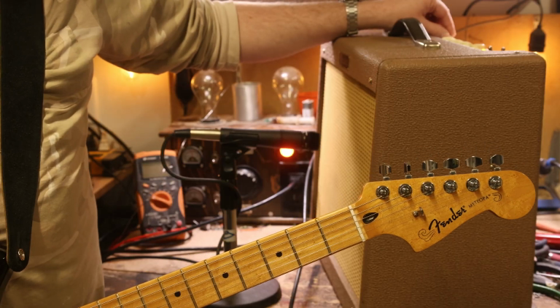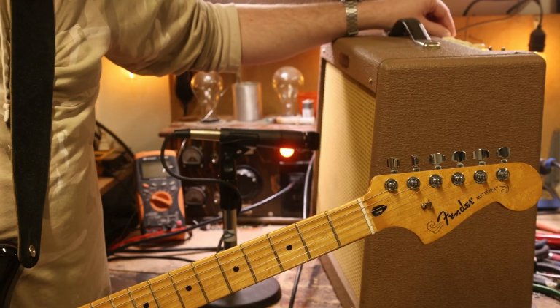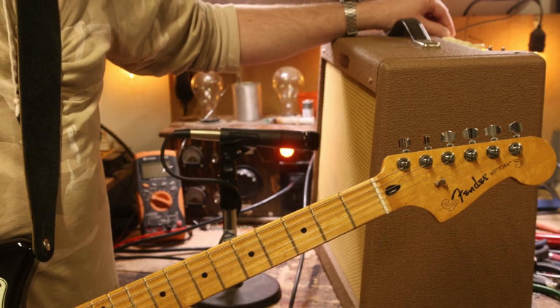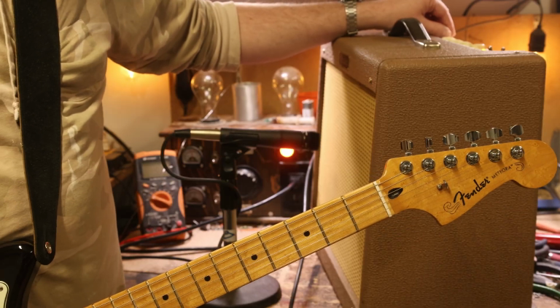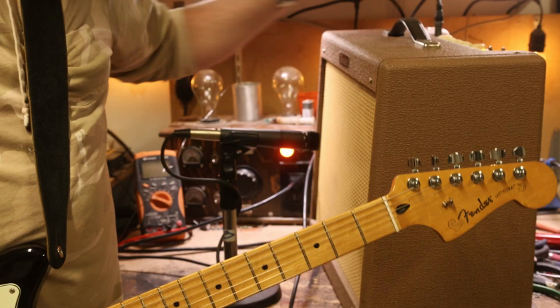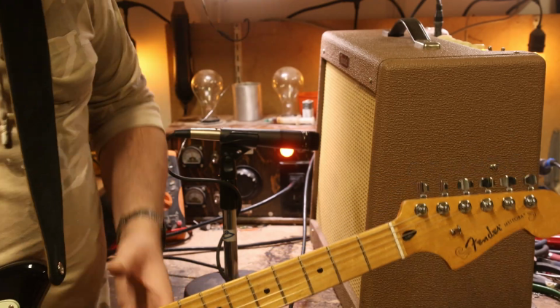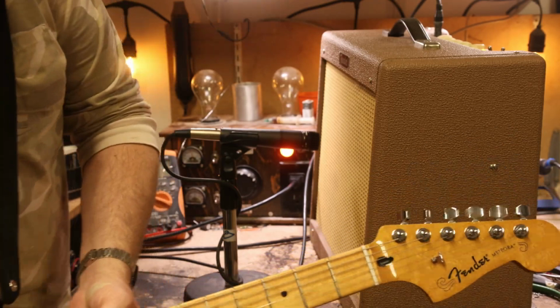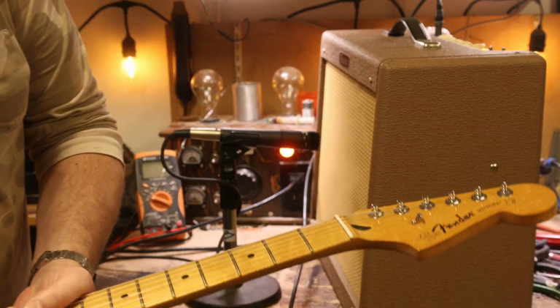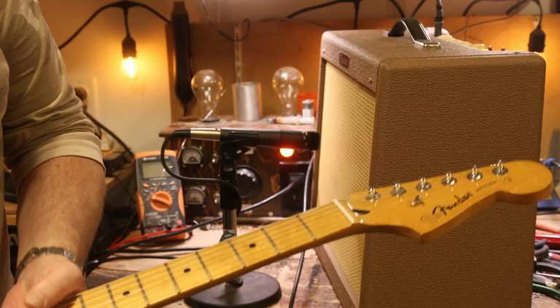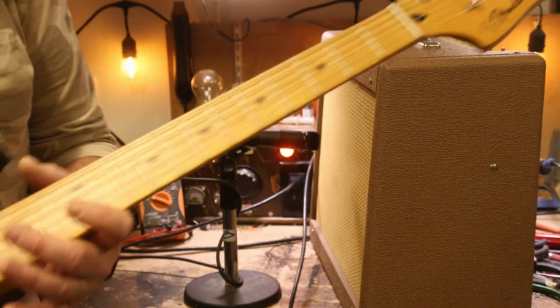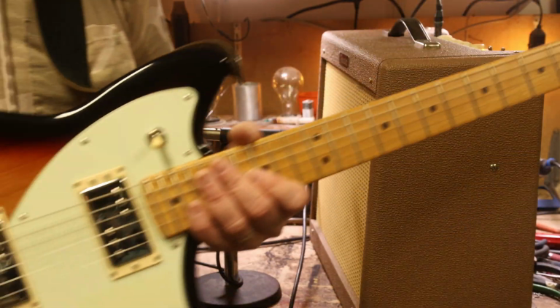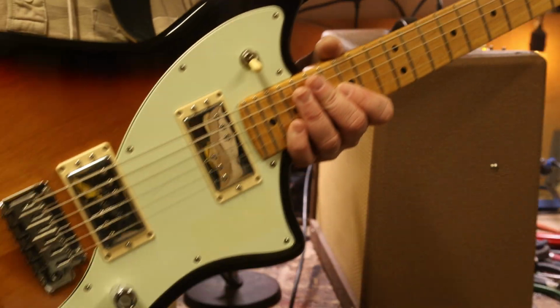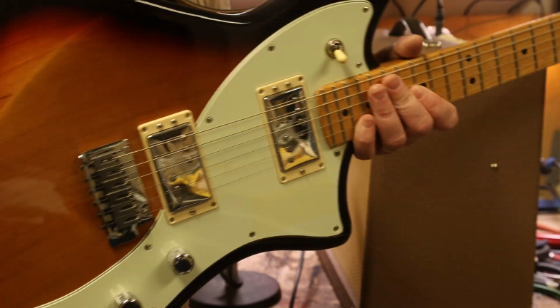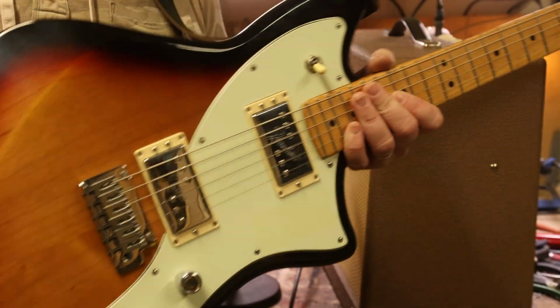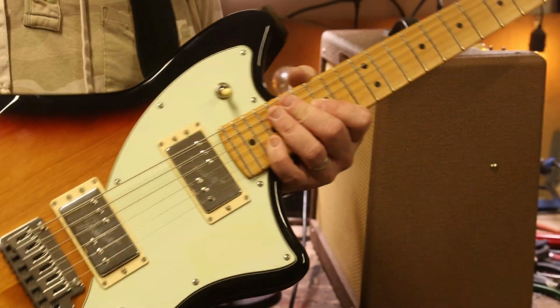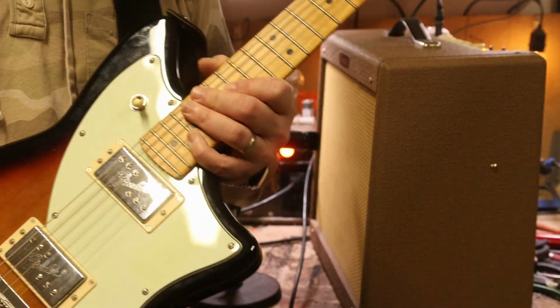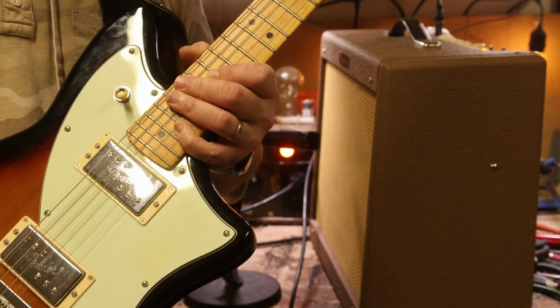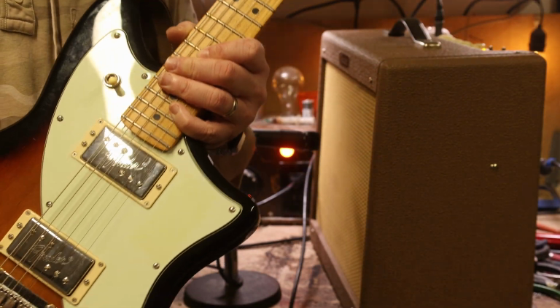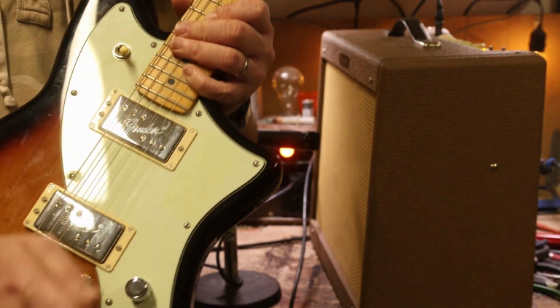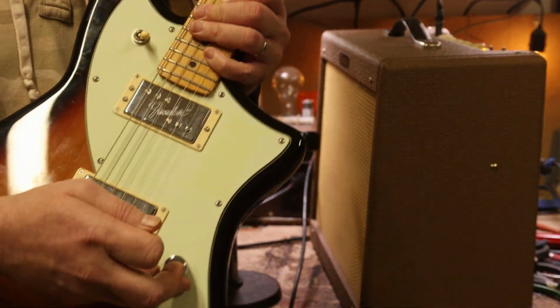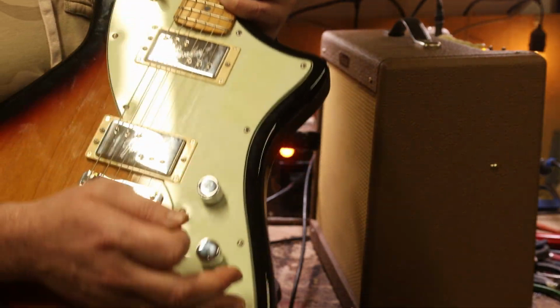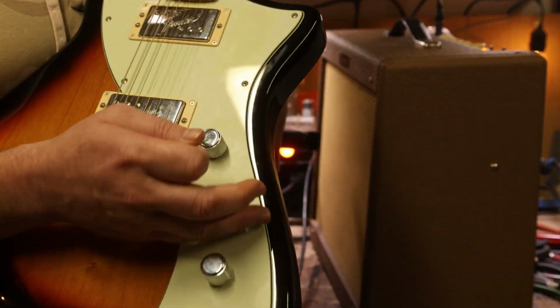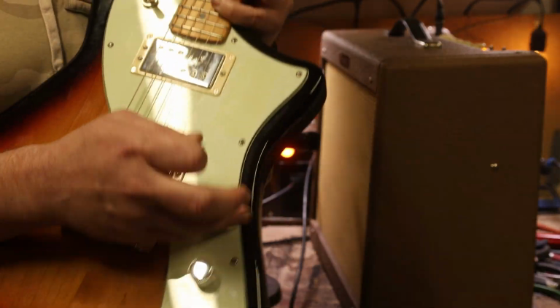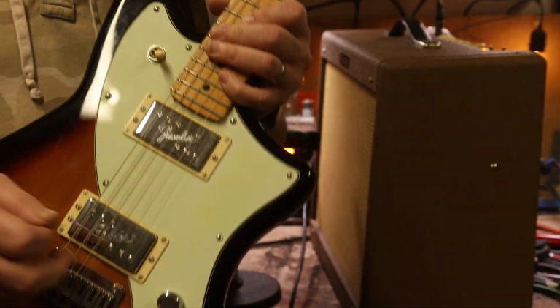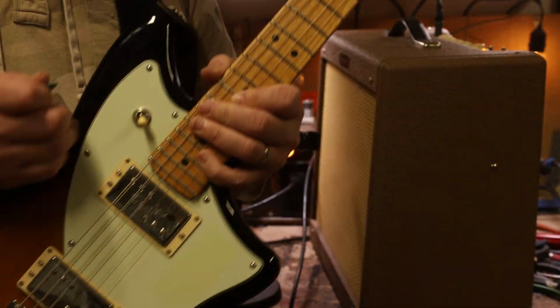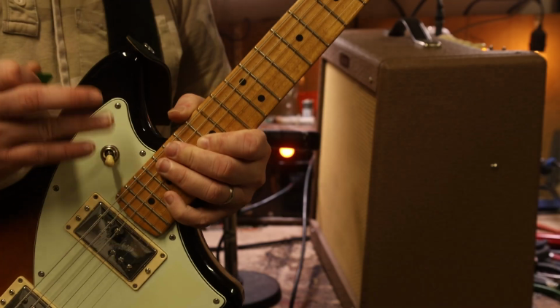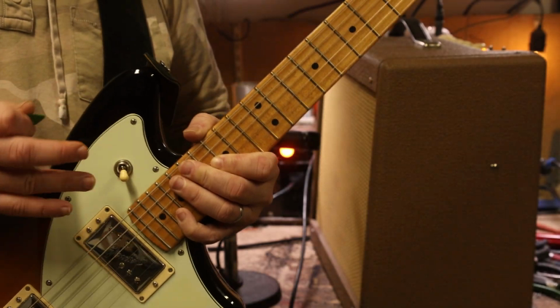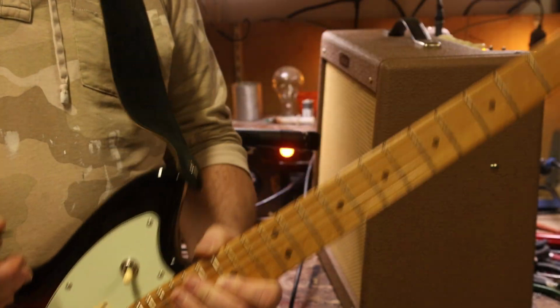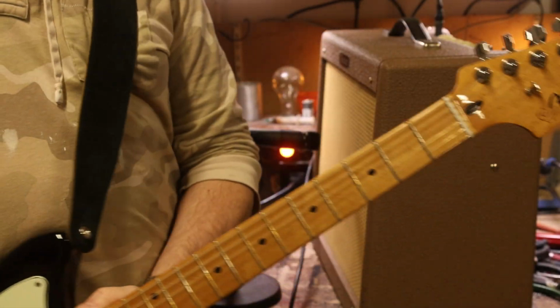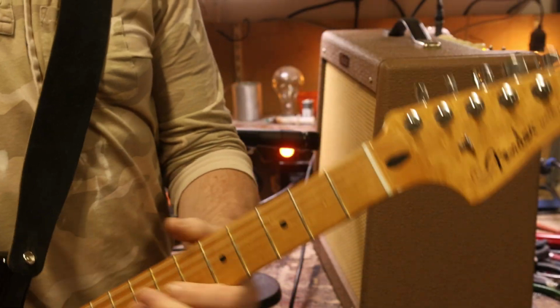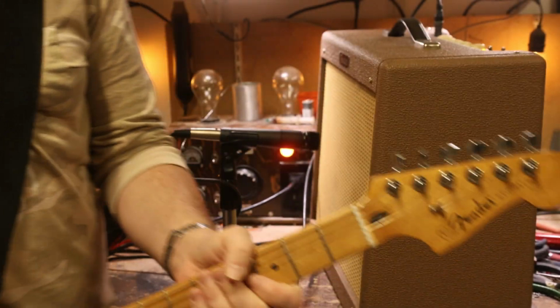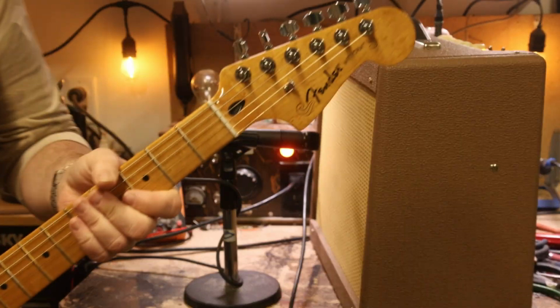And for the guitar, I've got this Fender Meteora here, and everything's all the way up on the tone and volume controls, and I'm just on the bridge pickup.